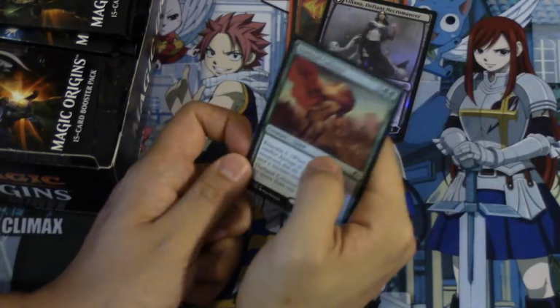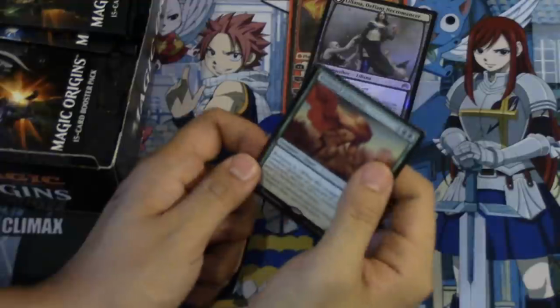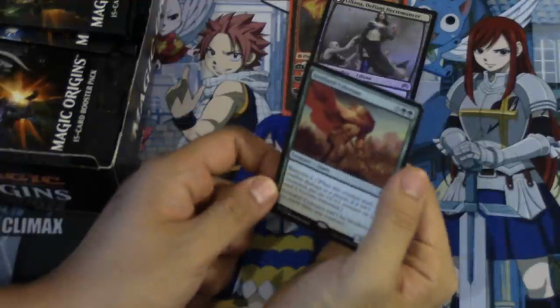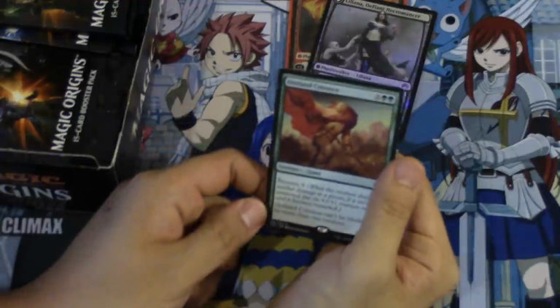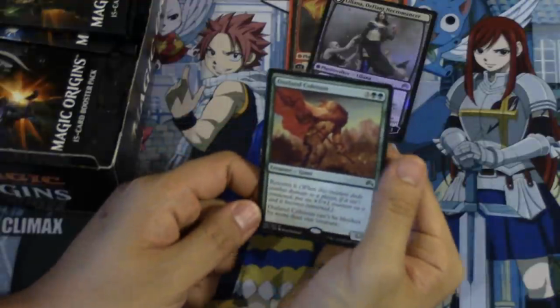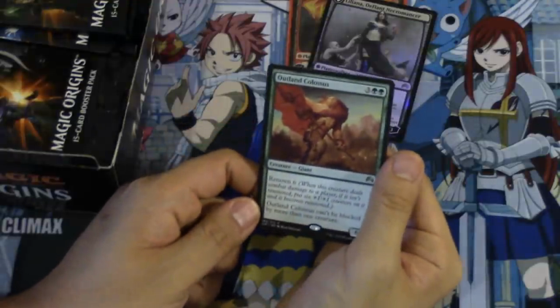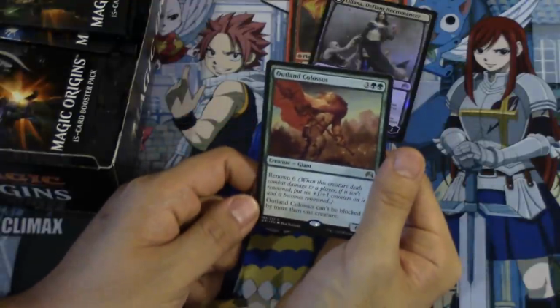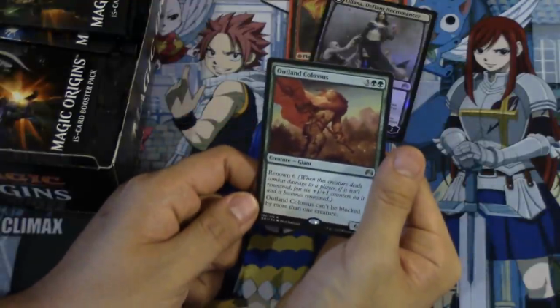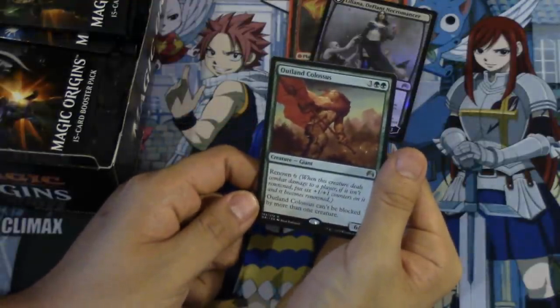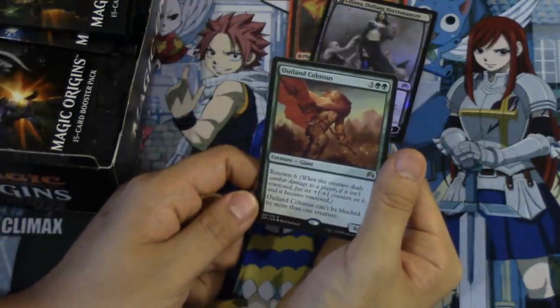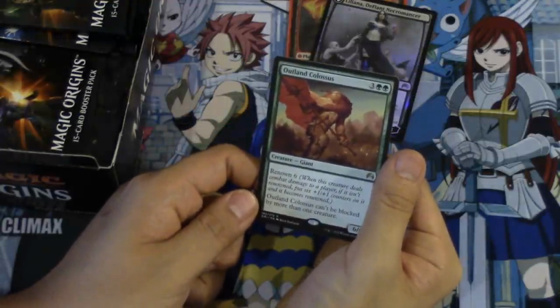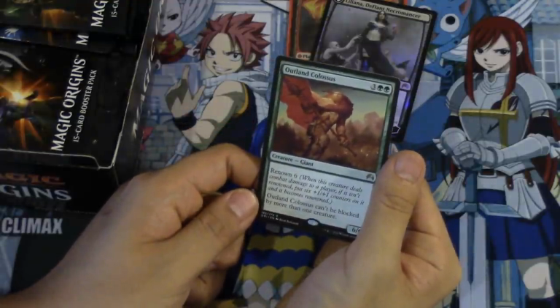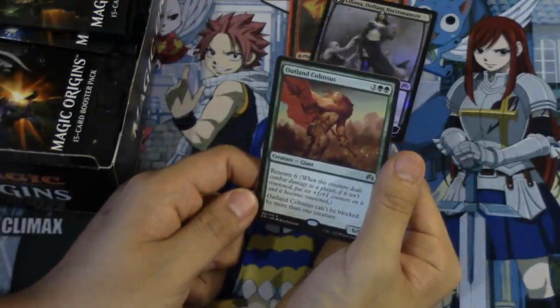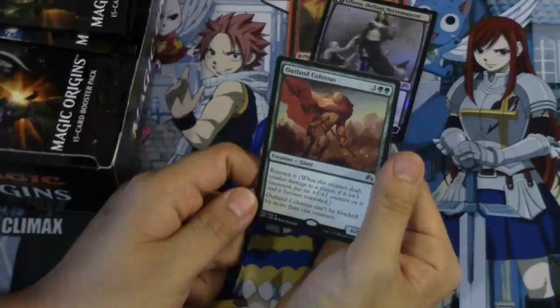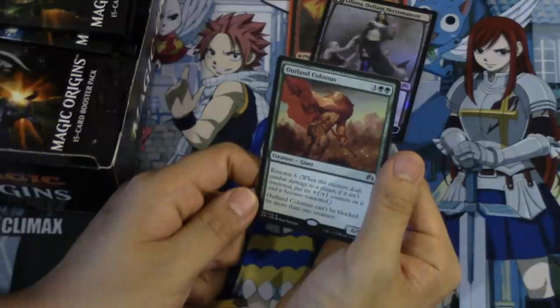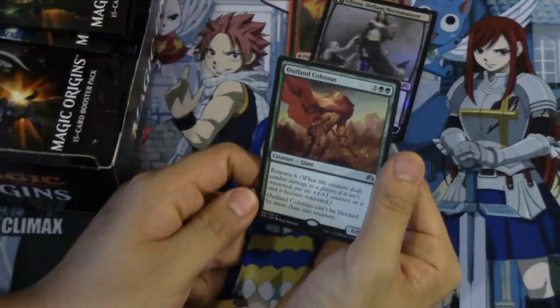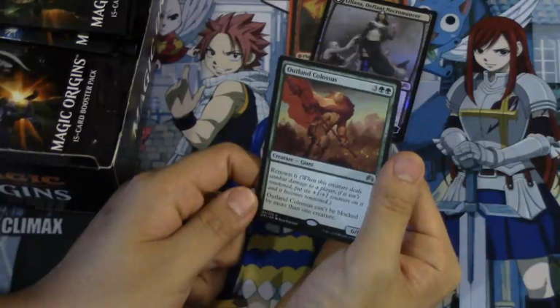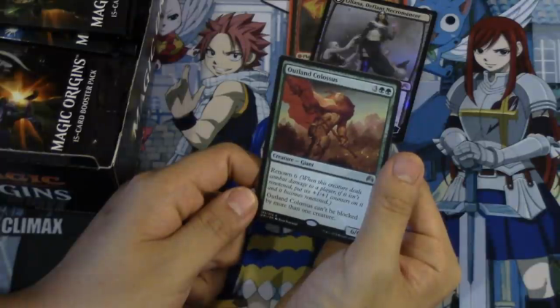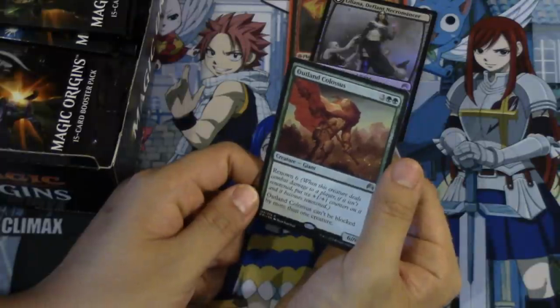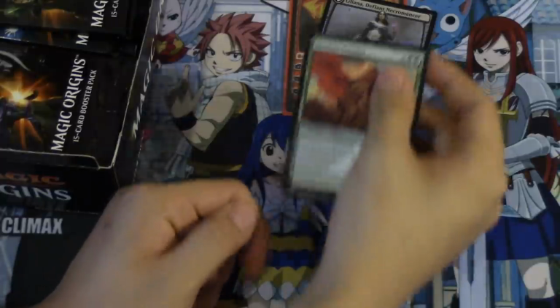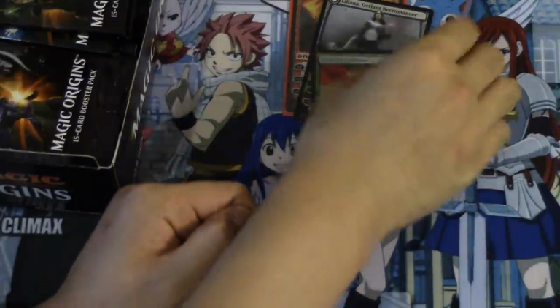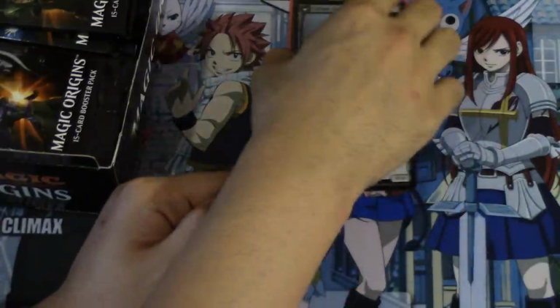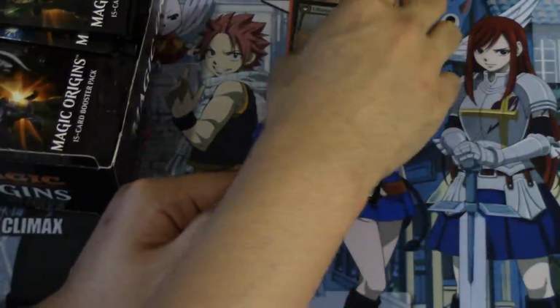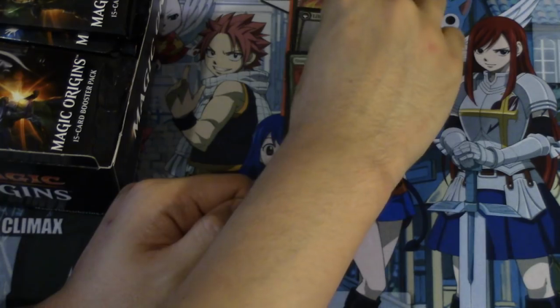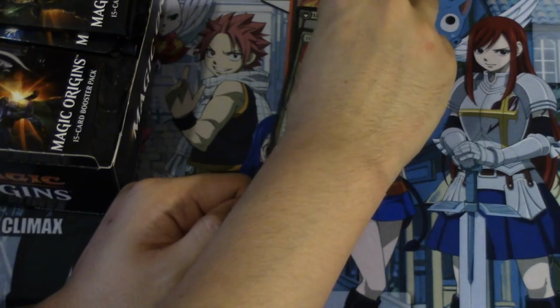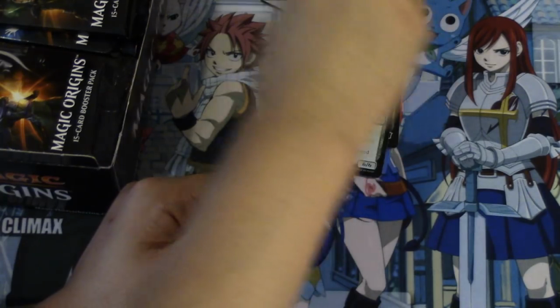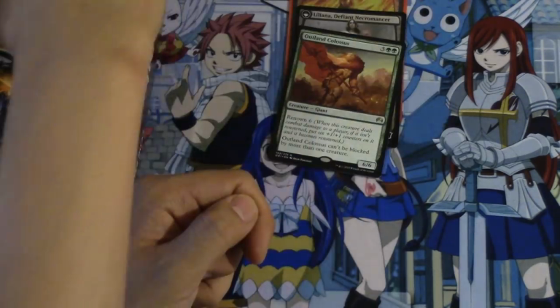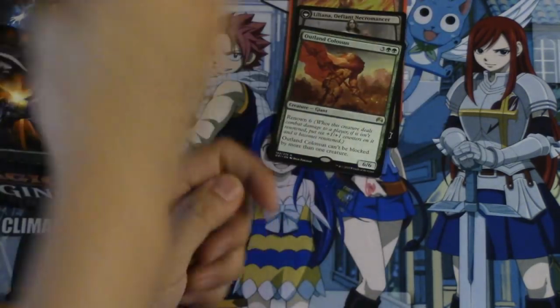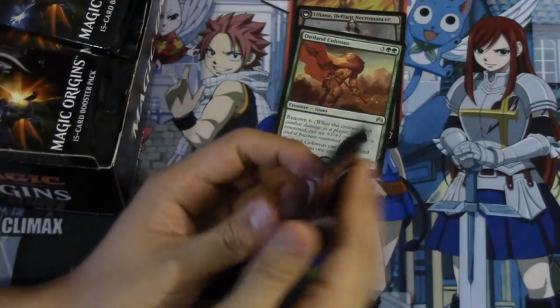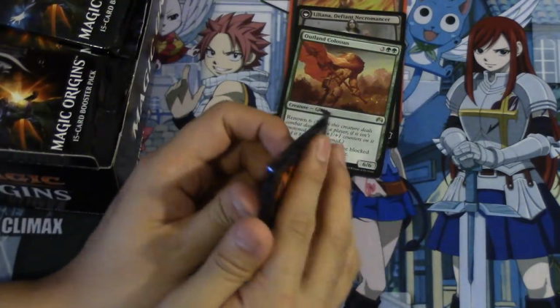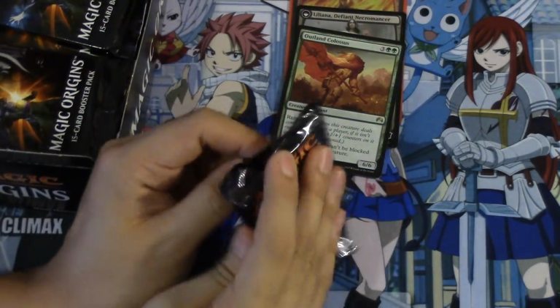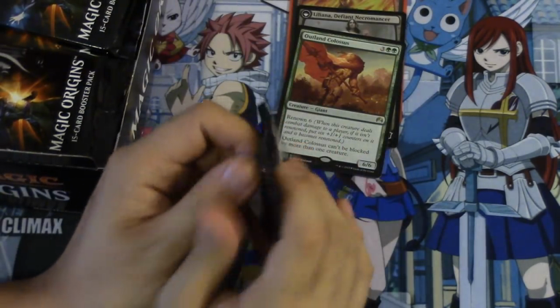So the creature is a giant, five mana, renowned six - whenever it can't be blocked by more than one creature. And it is a six-six, so give it trample and double strike and it becomes very, very good.